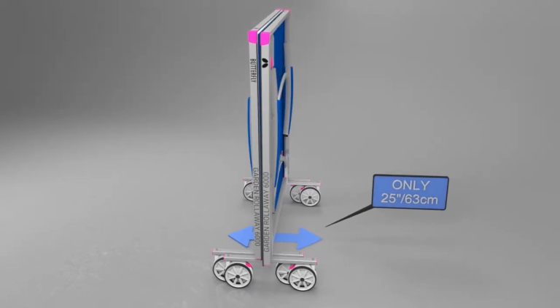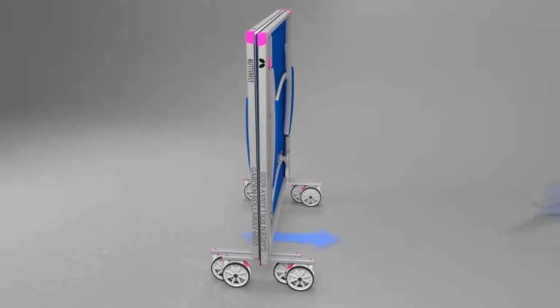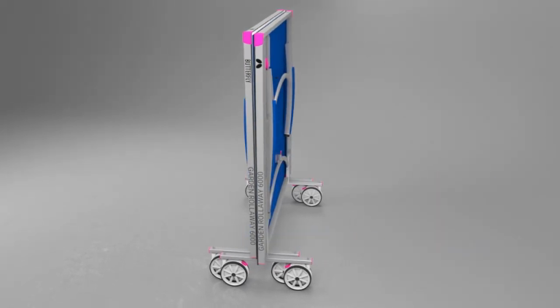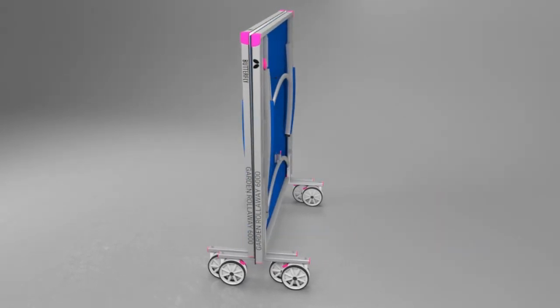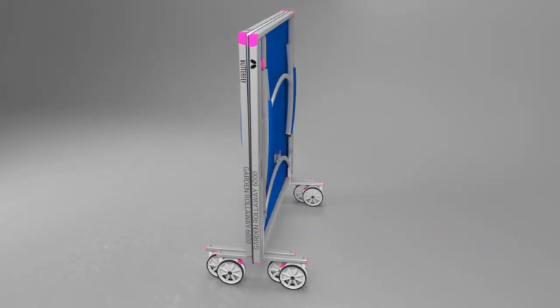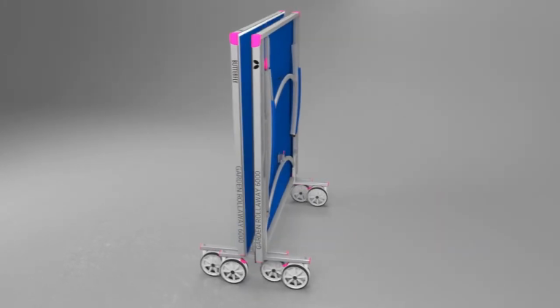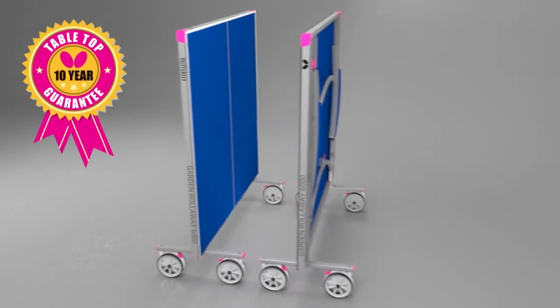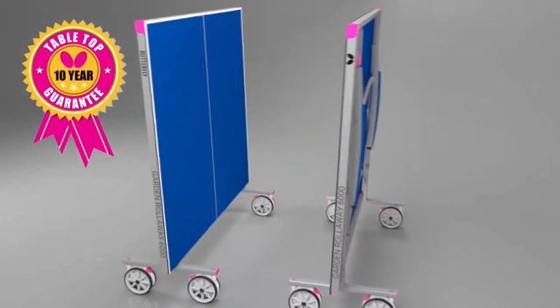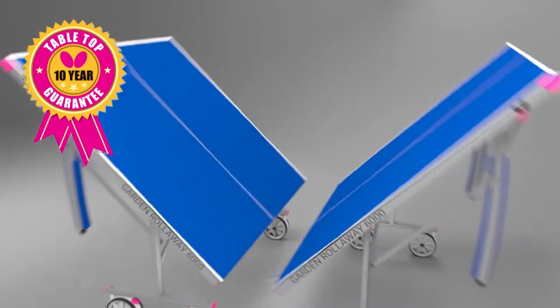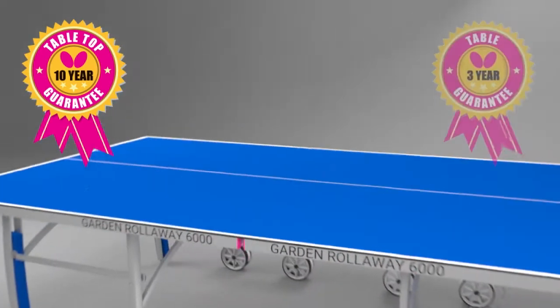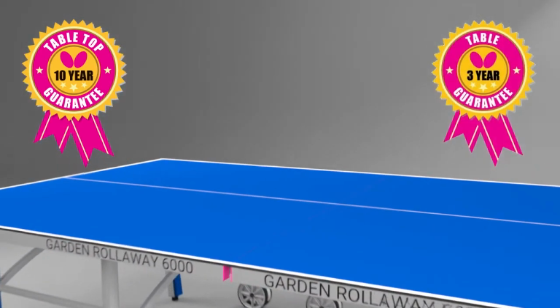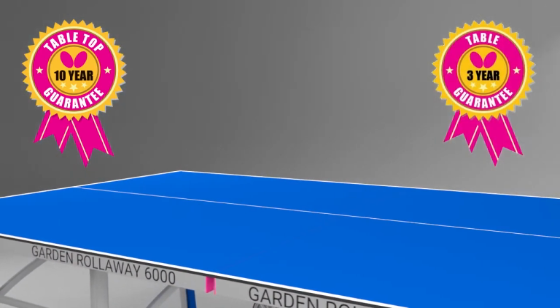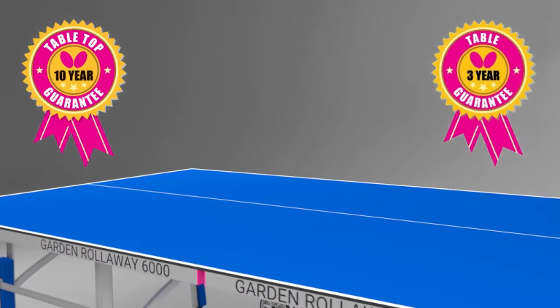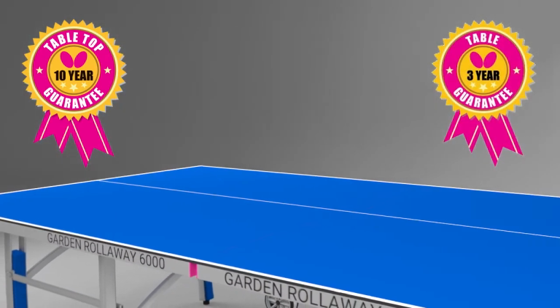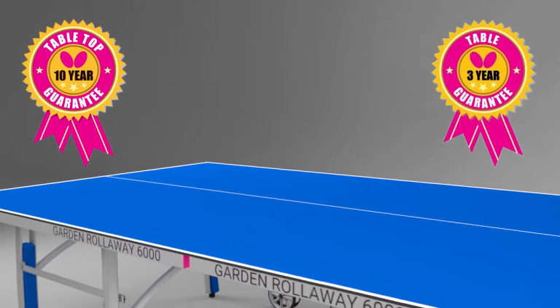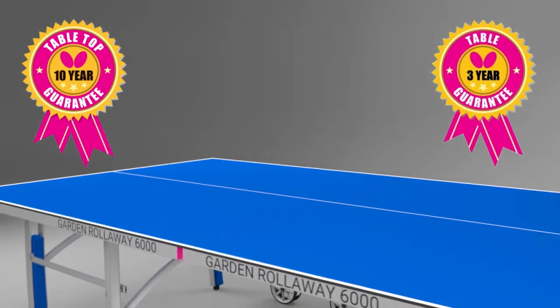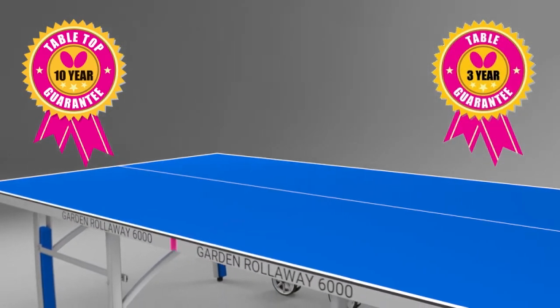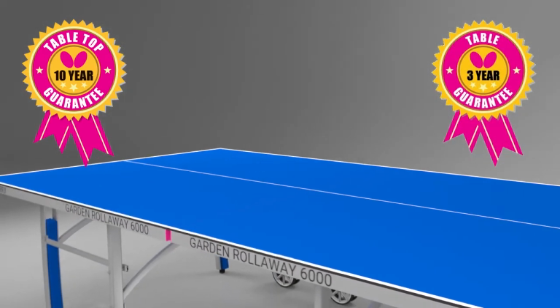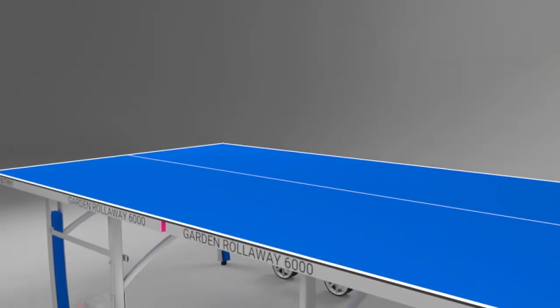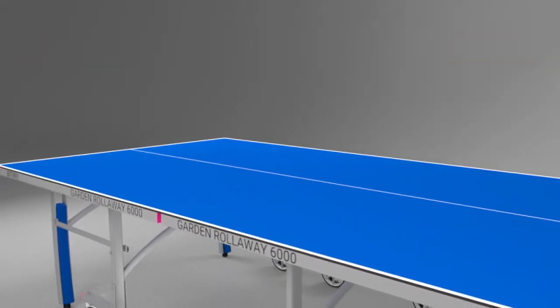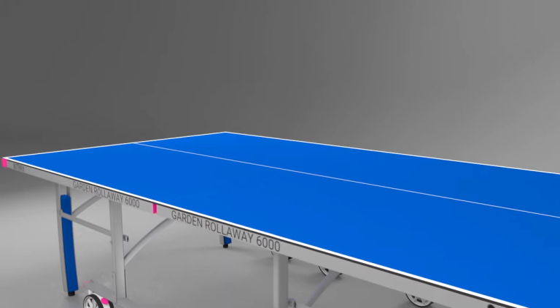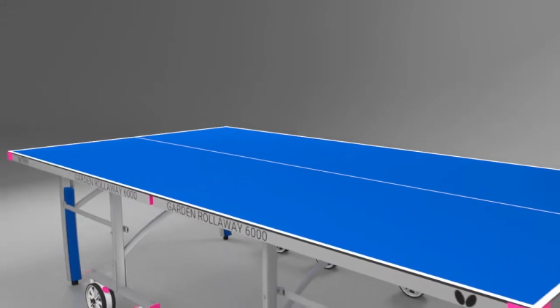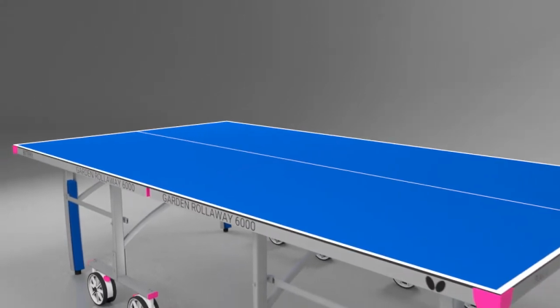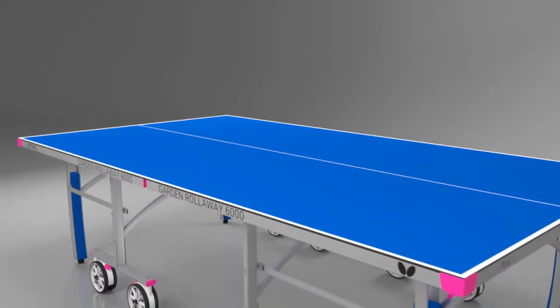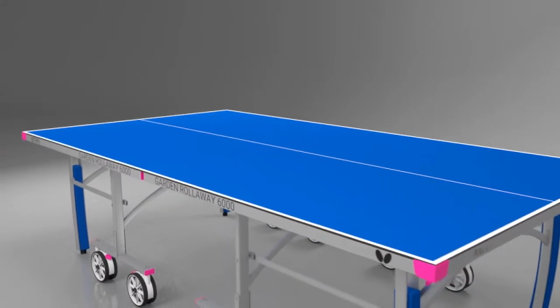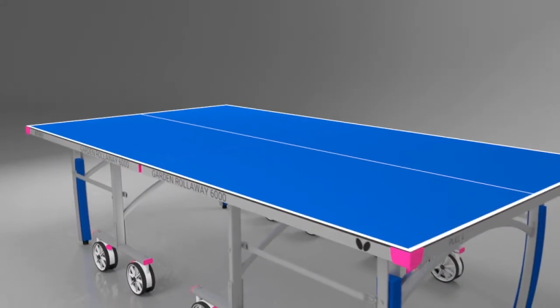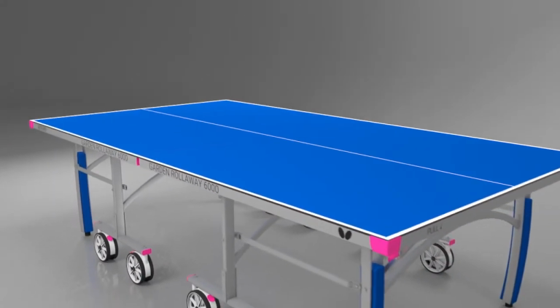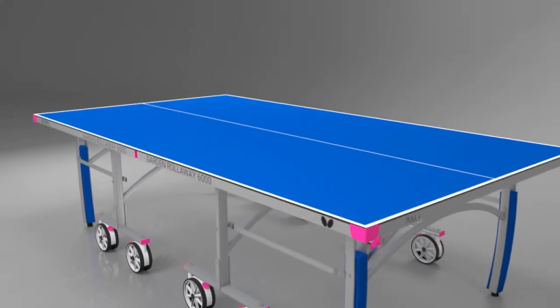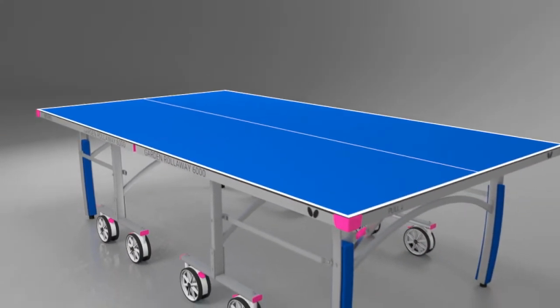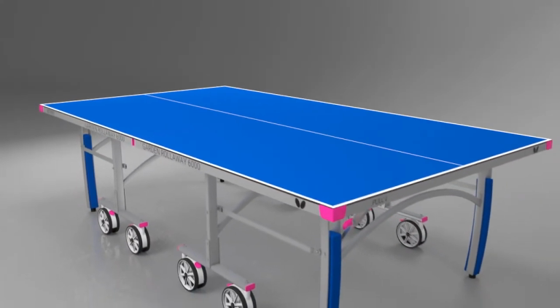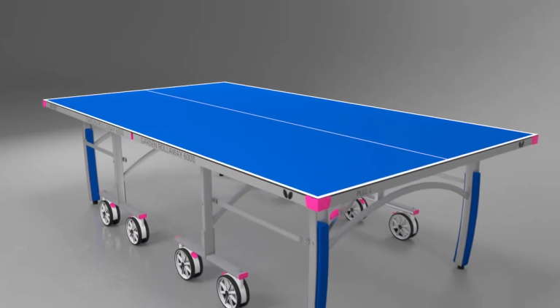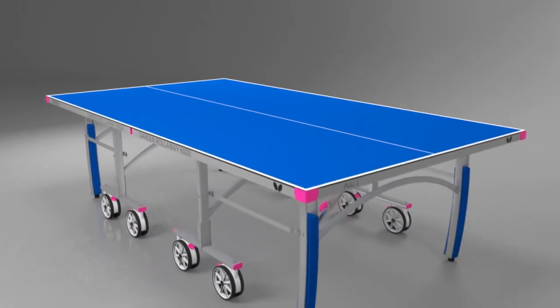The top of the table is supplied with a 10-year guarantee, with three years for the rest of the table. The design of the table conforms with the Central European Norm Safety Regulations.